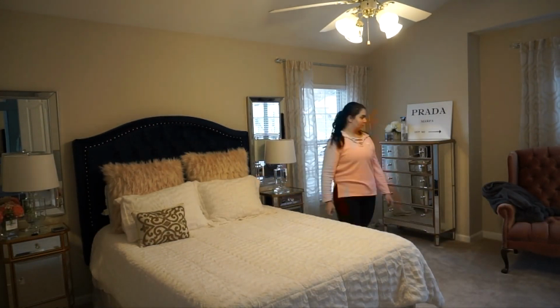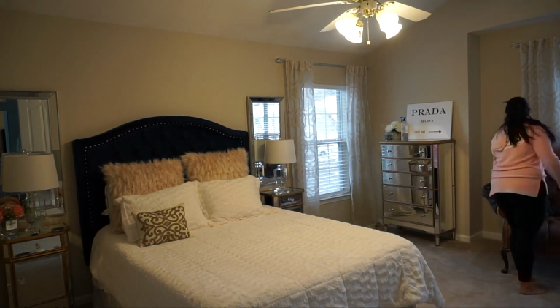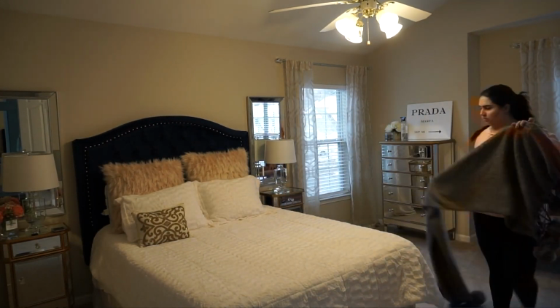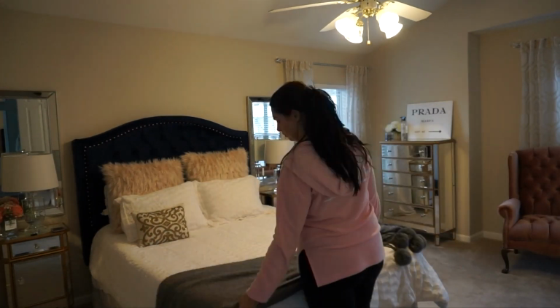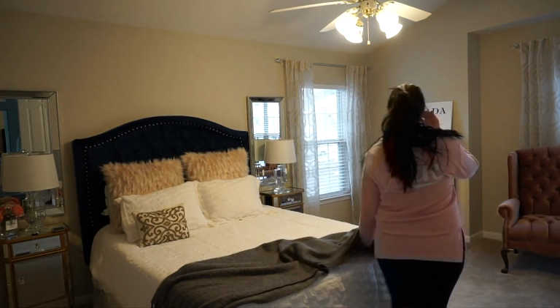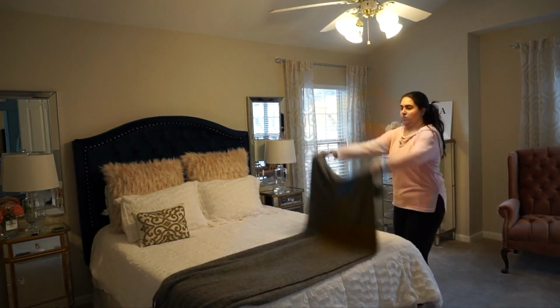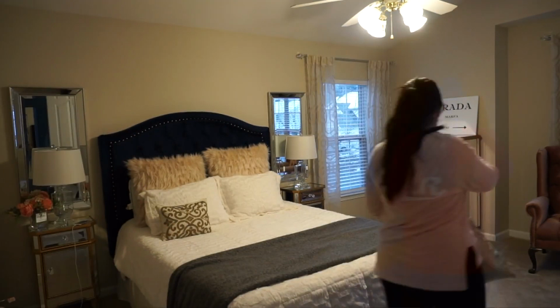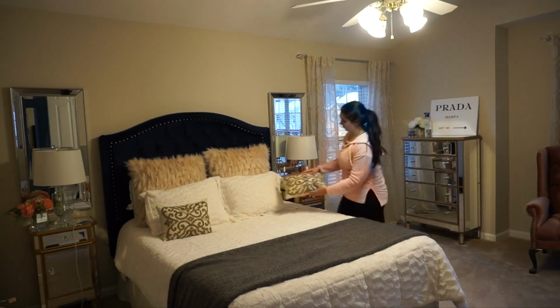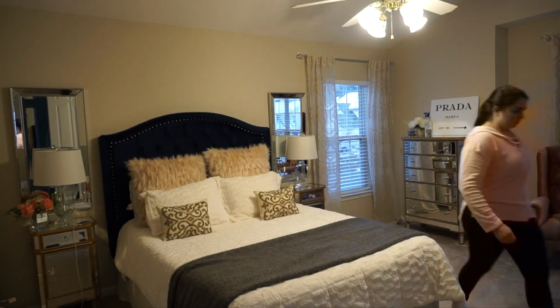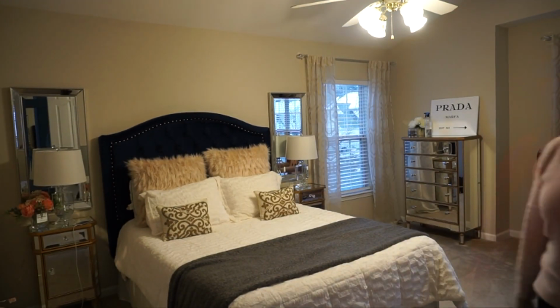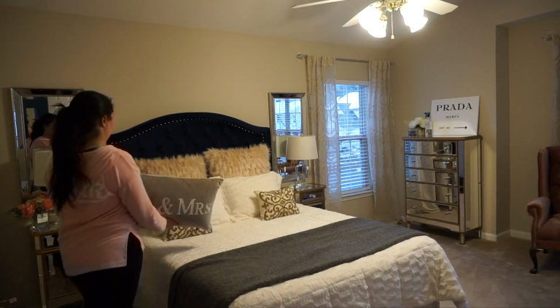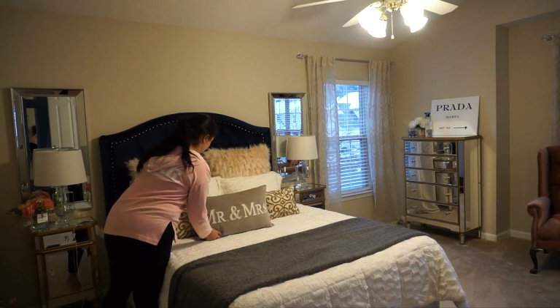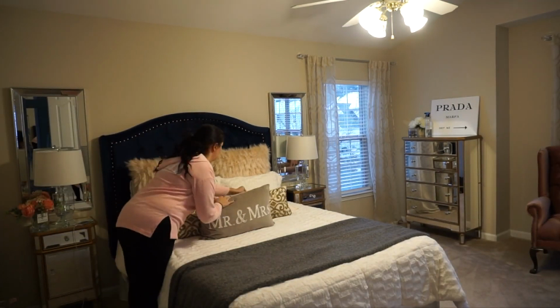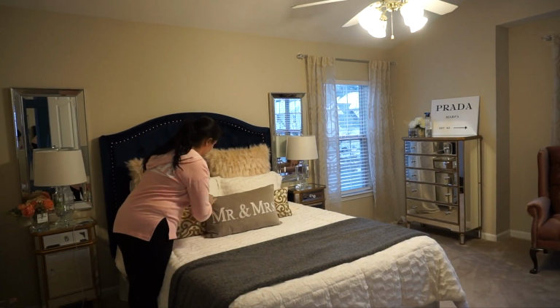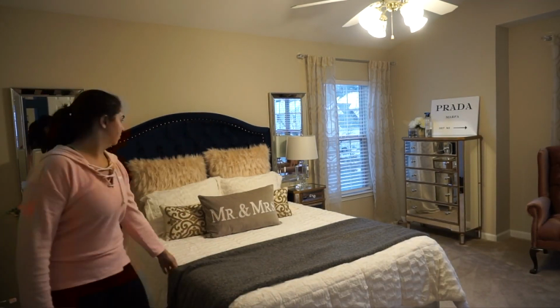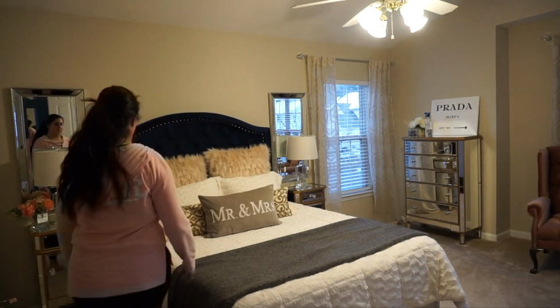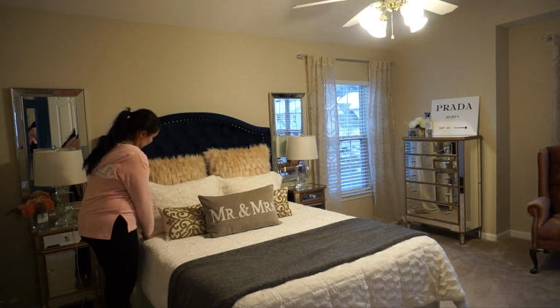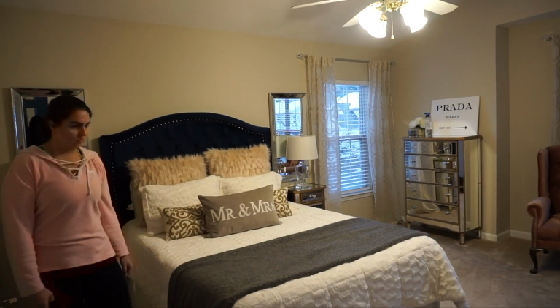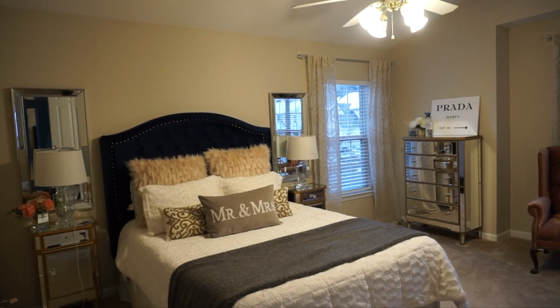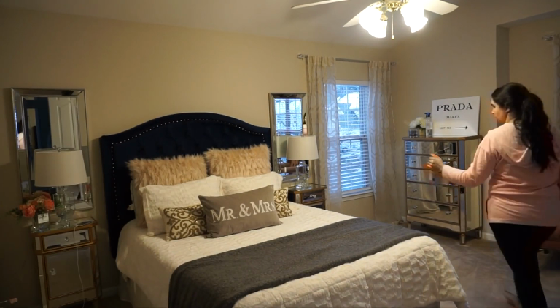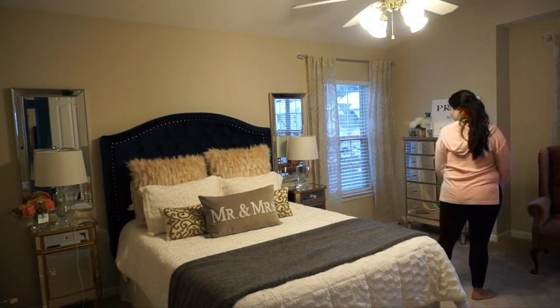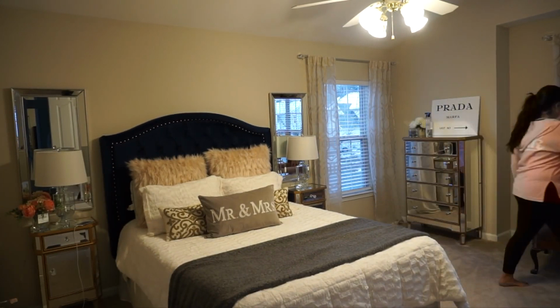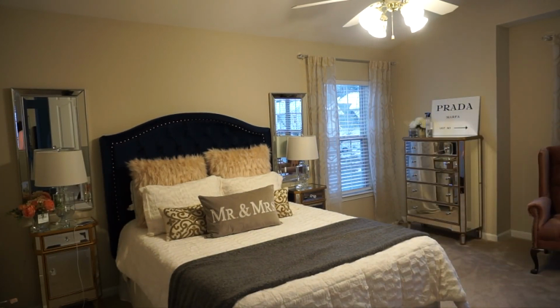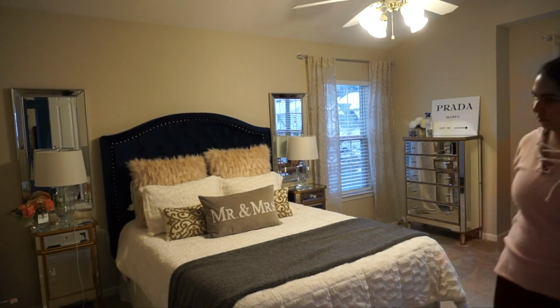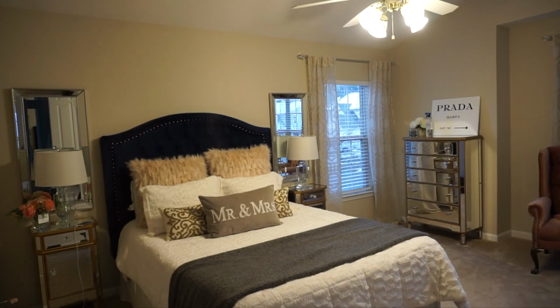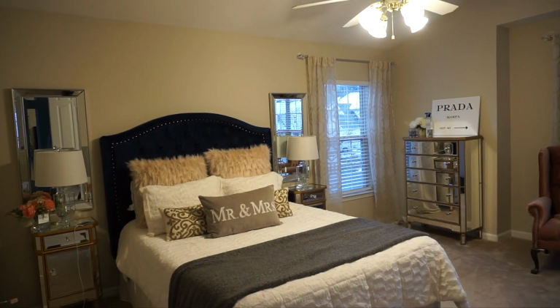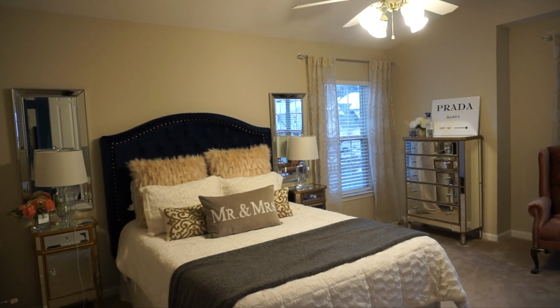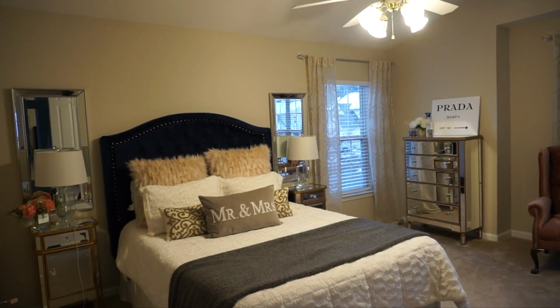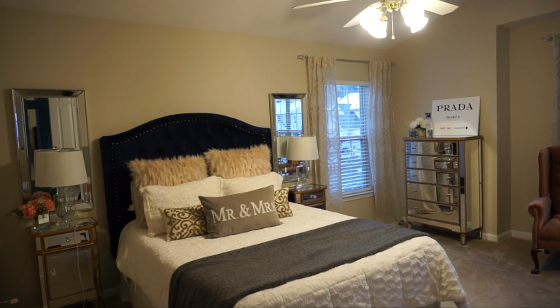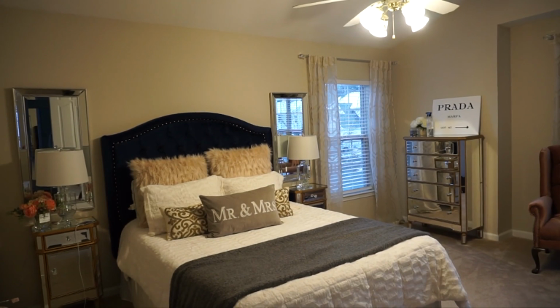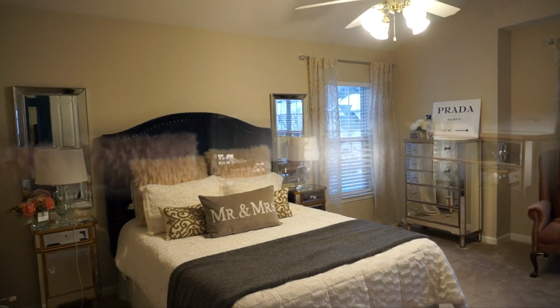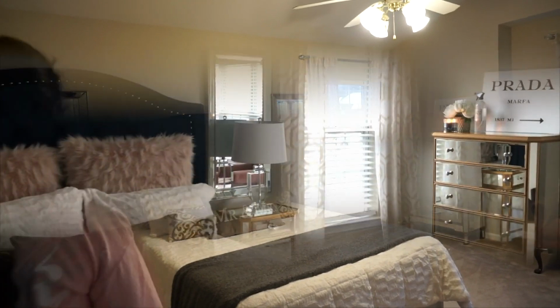And there you have it, guys — that was my master bedroom cleaning routine. I really hope you guys liked it. I also sprayed the room with some Febreze. Thanks for watching!